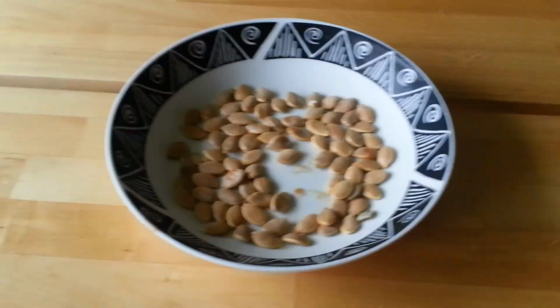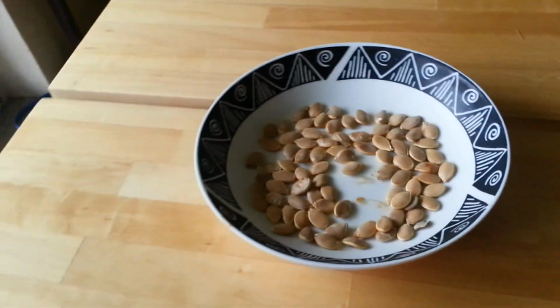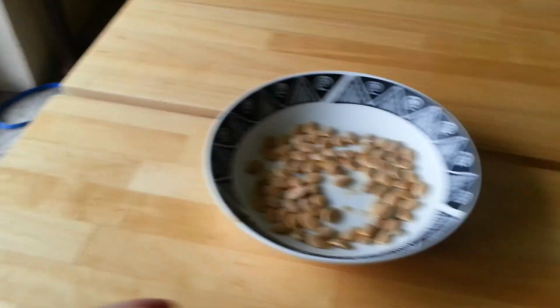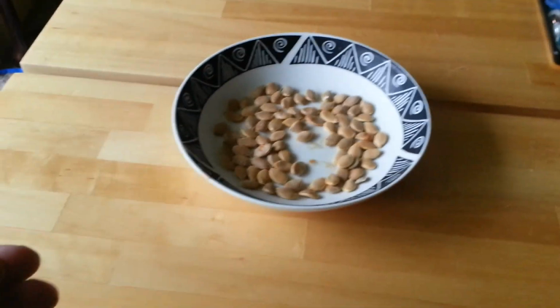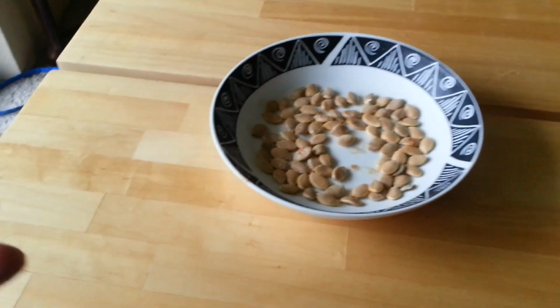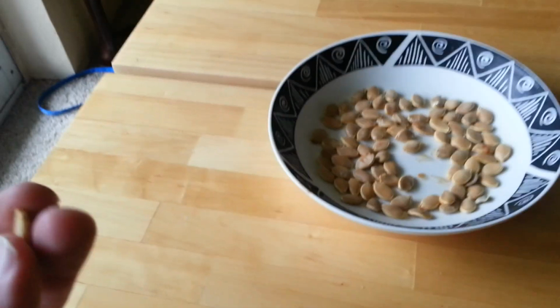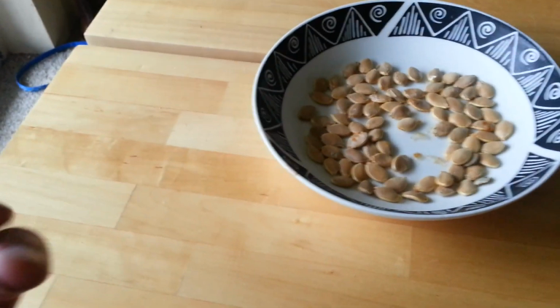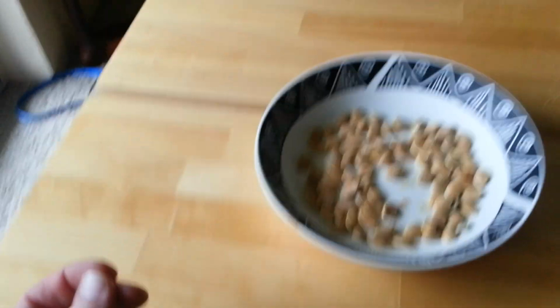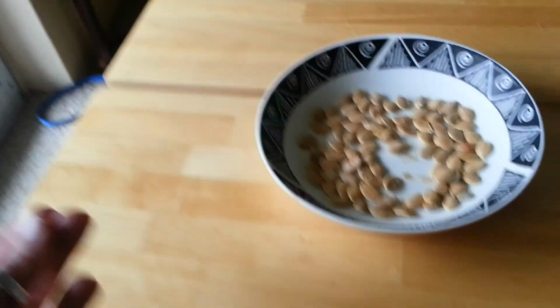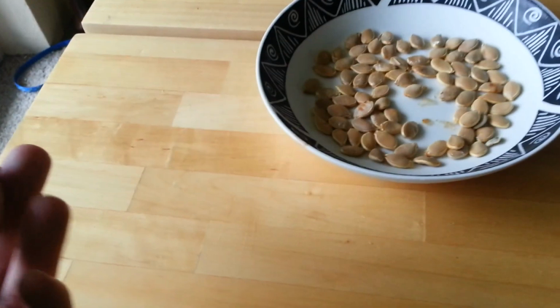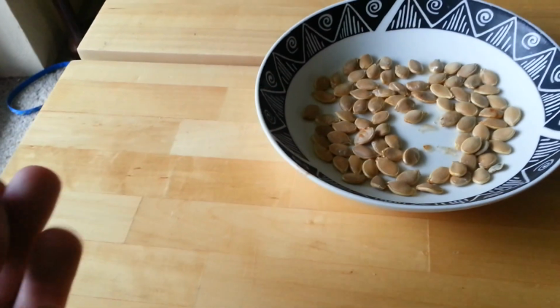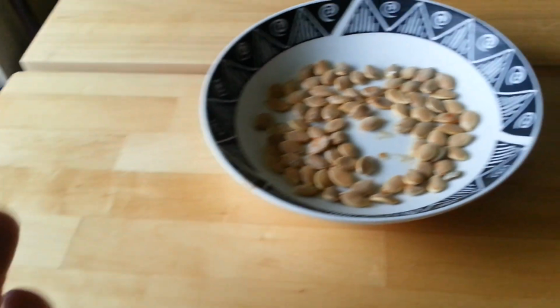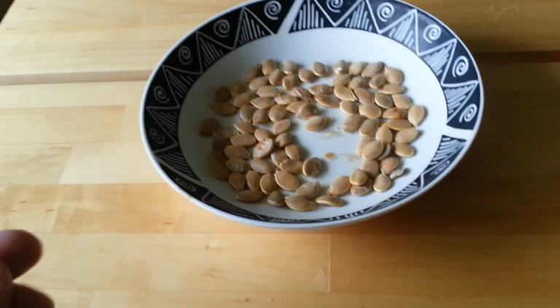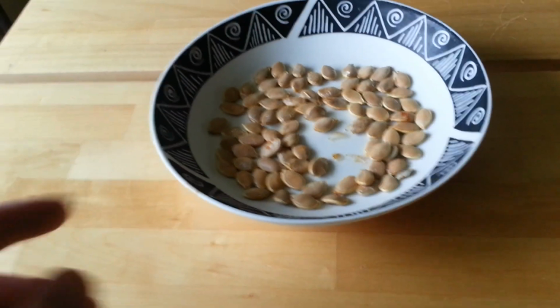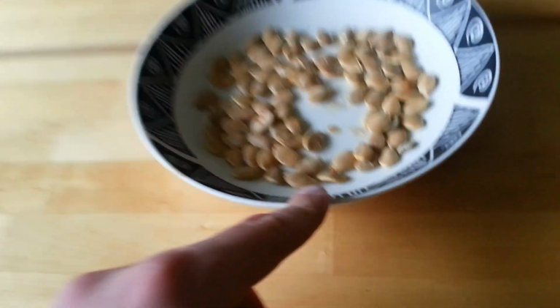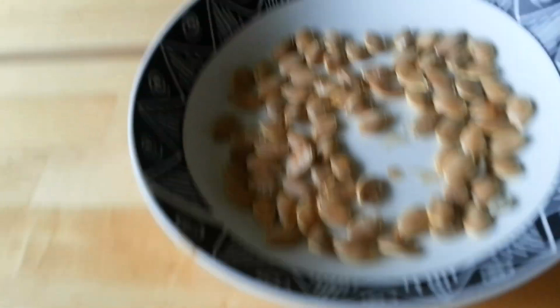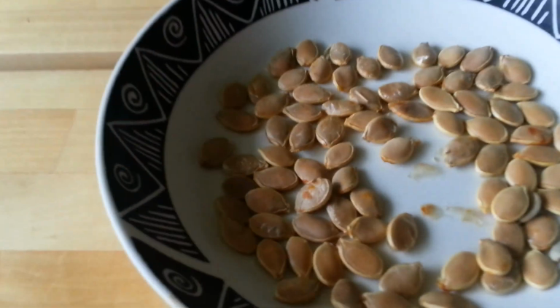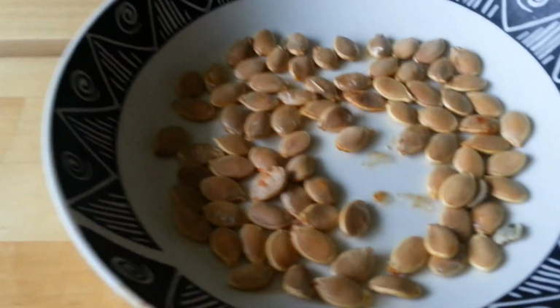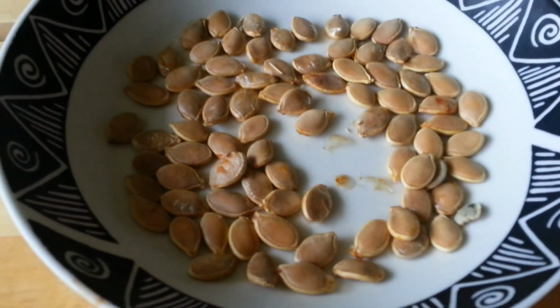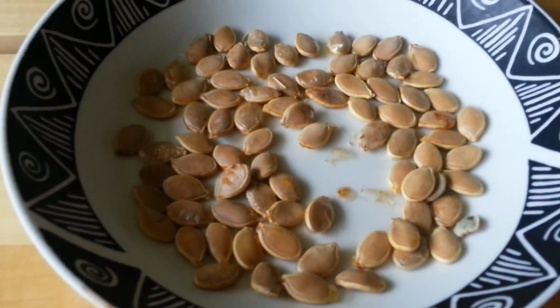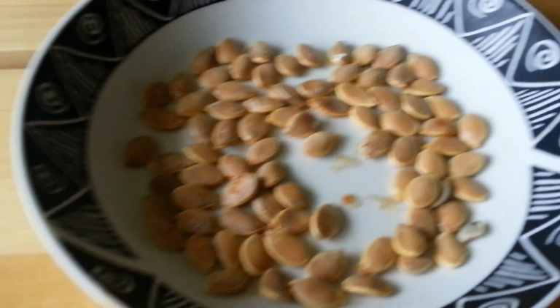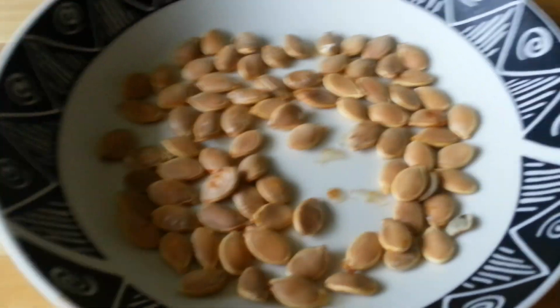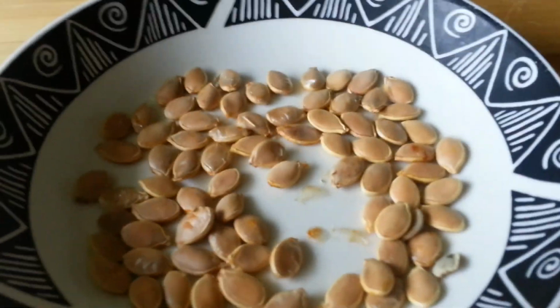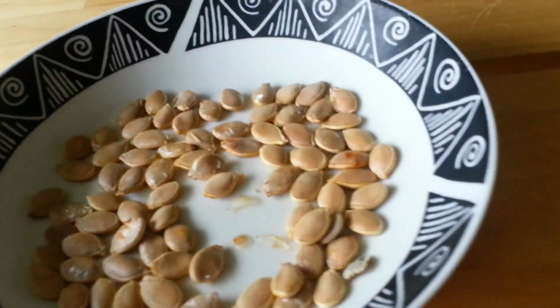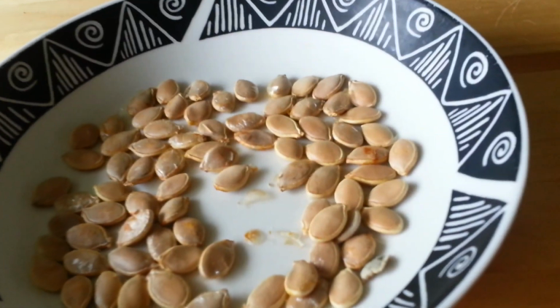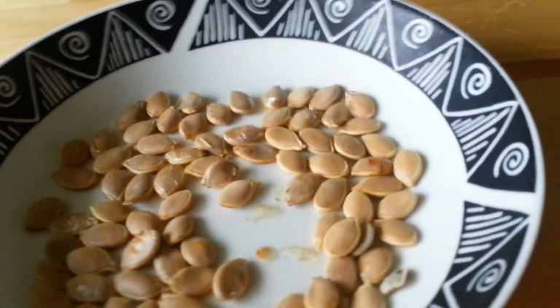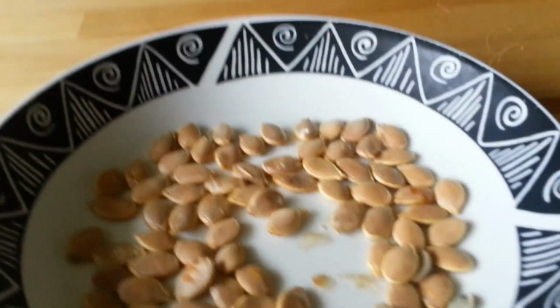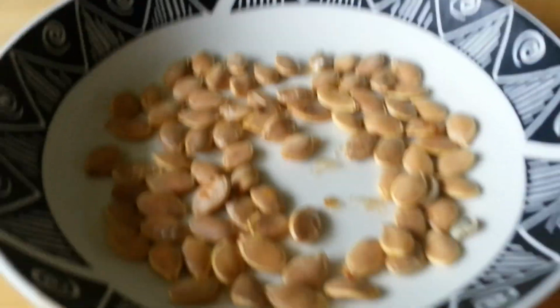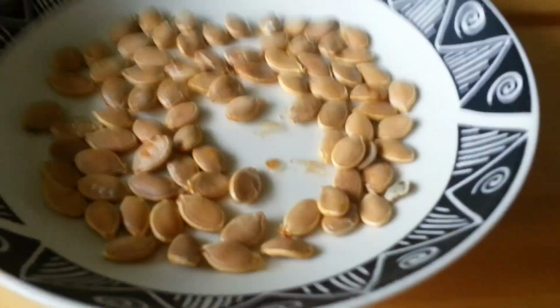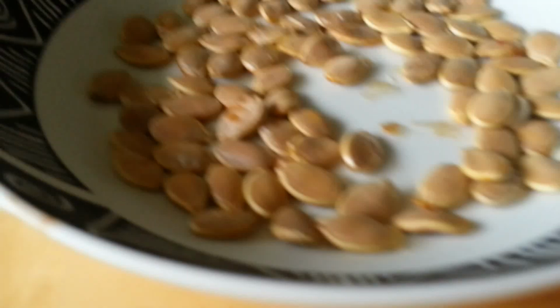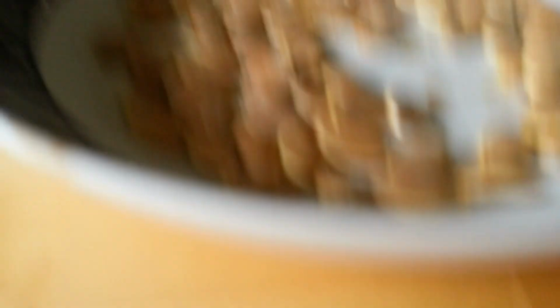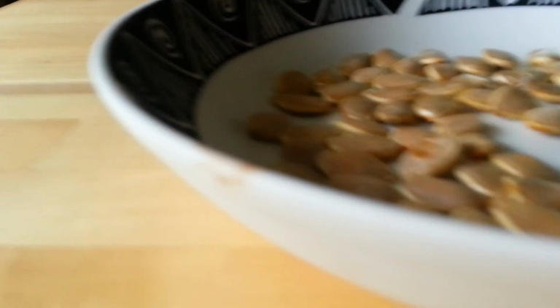Hey YouTube, I just wanted to make a quick video on a method that I found to get your squash seeds to germinate really, really quickly. So these are some seeds that I've set out to dry and I kept them in the refrigerator. I feel like that helps them dry out faster for preservation for the following spring.